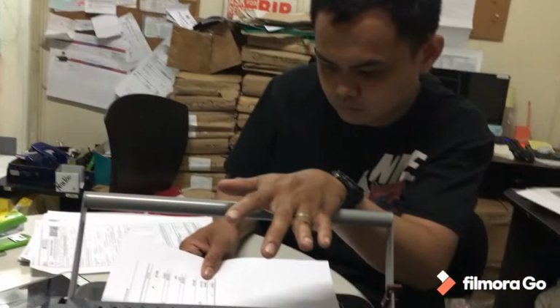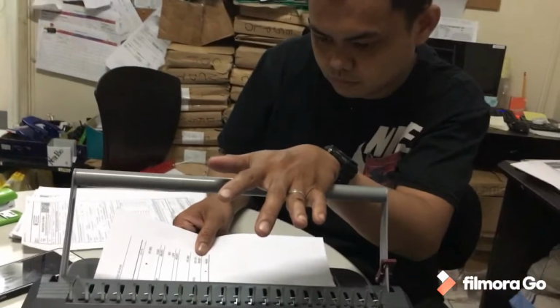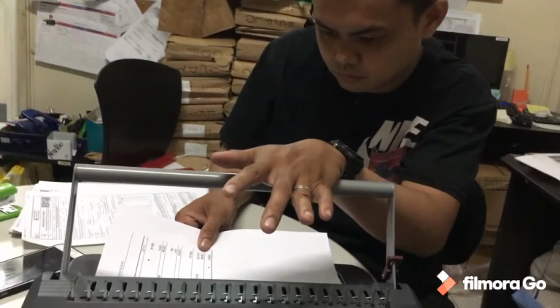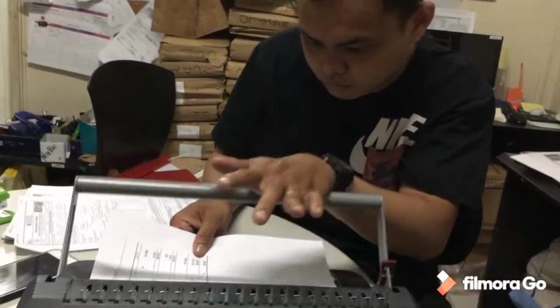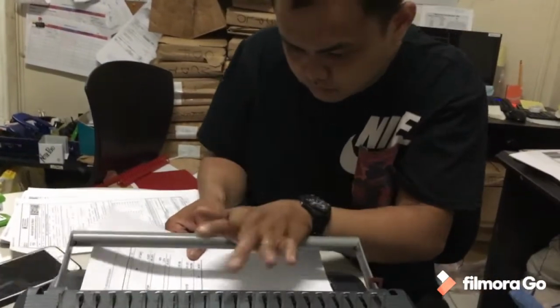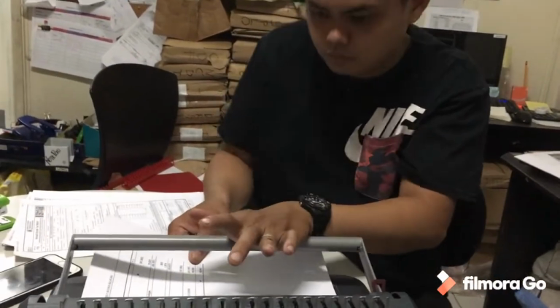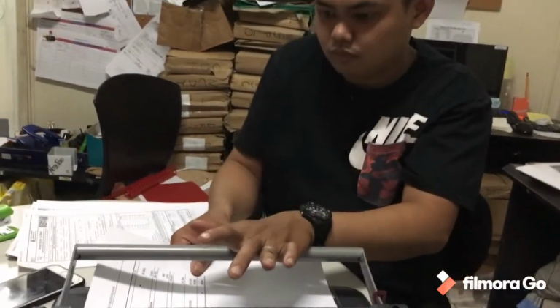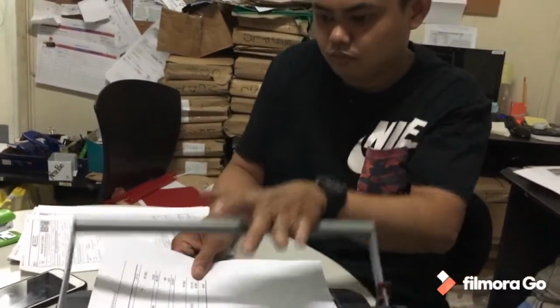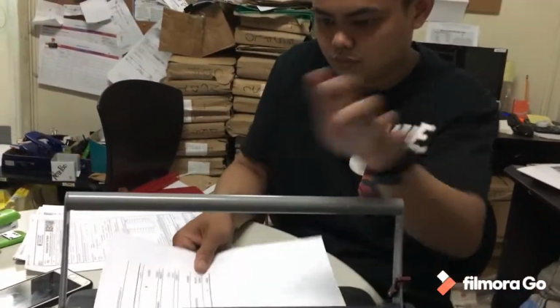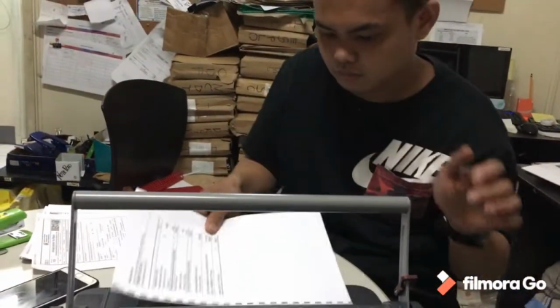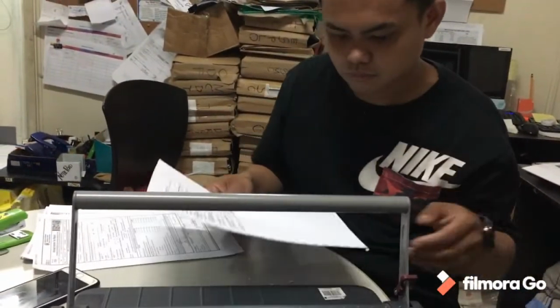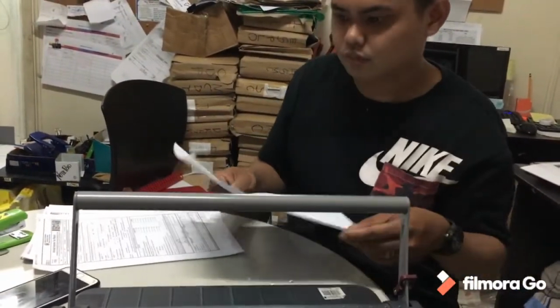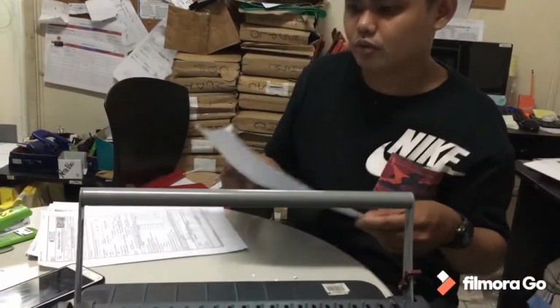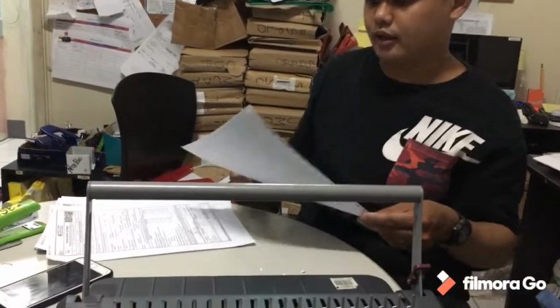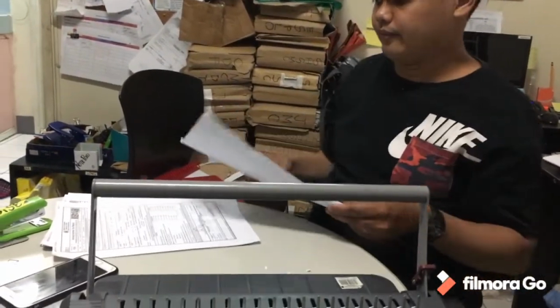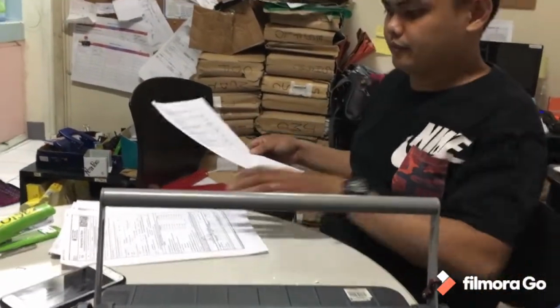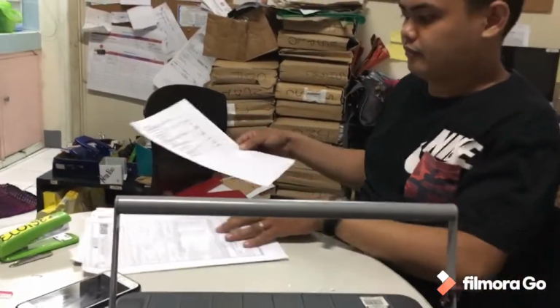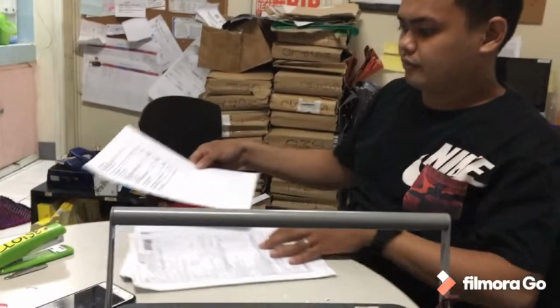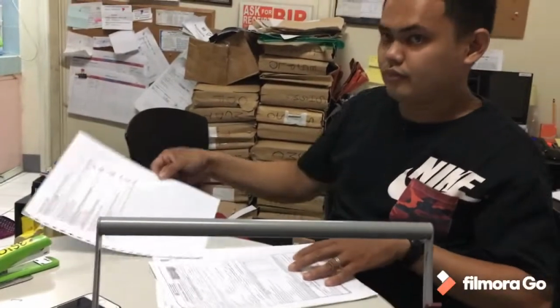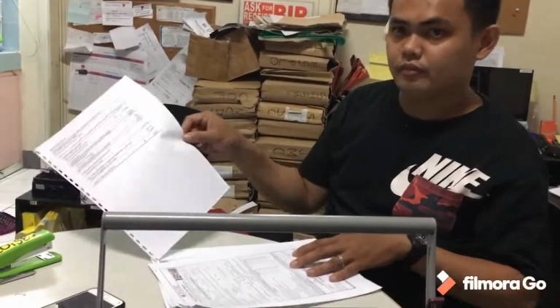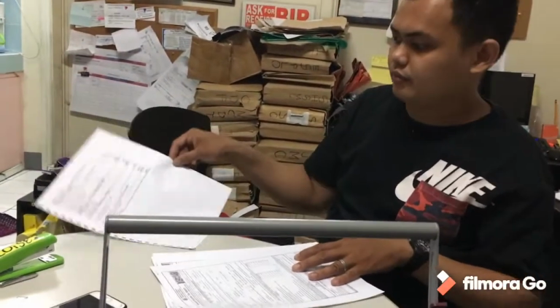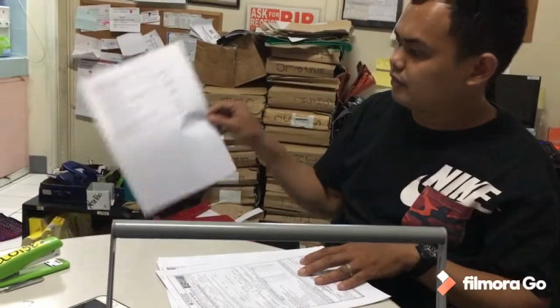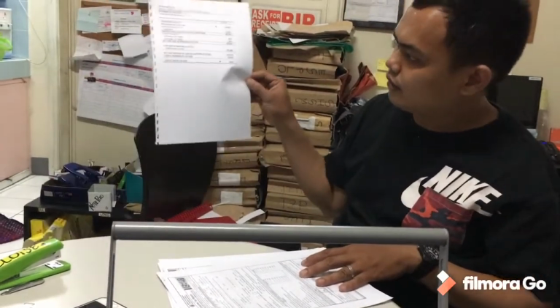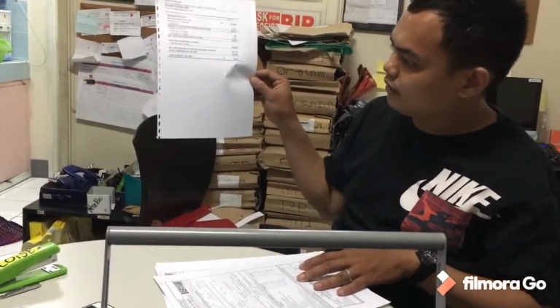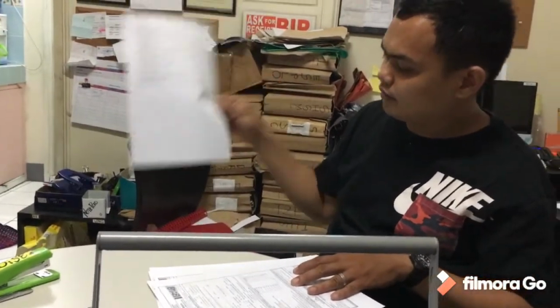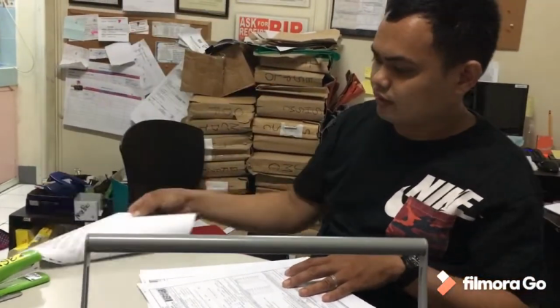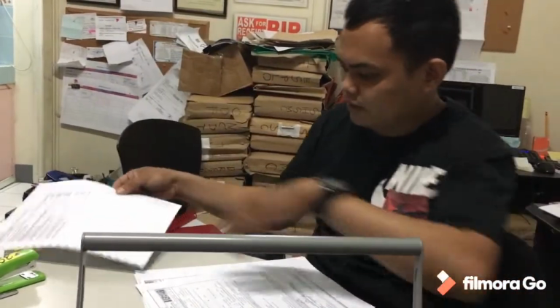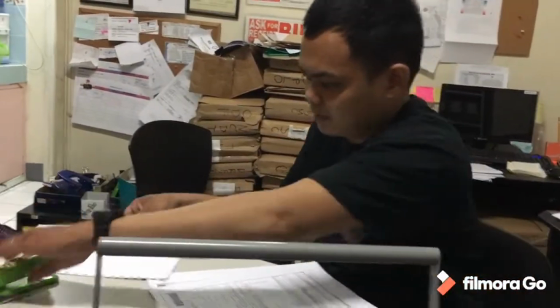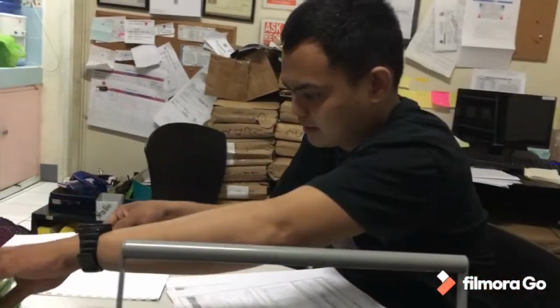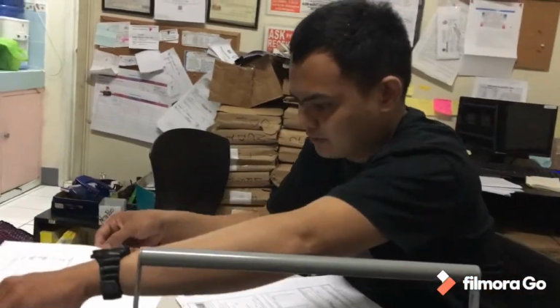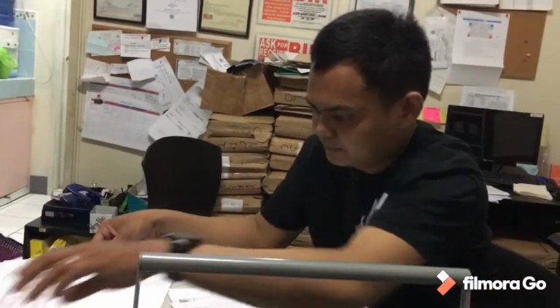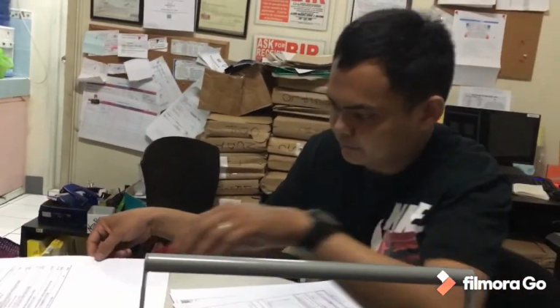Step 3. Select the first pieces of the documents to be punched. This is determined by the maximum amount of sheets your binding machine can punch at once.